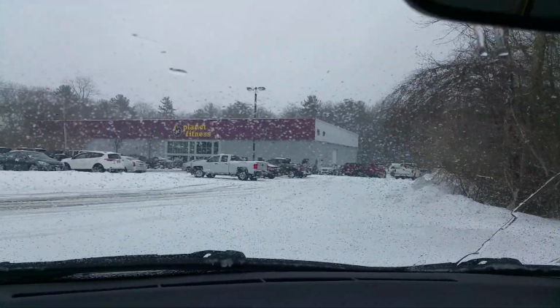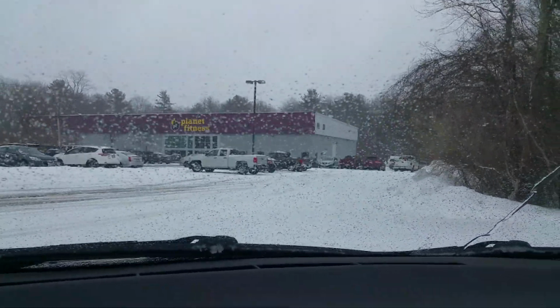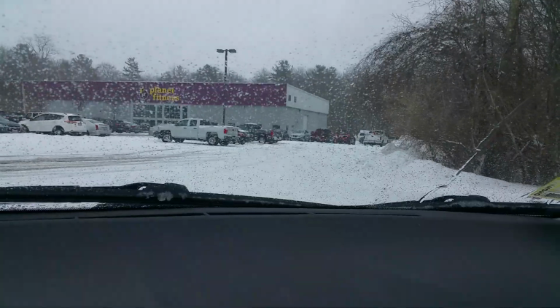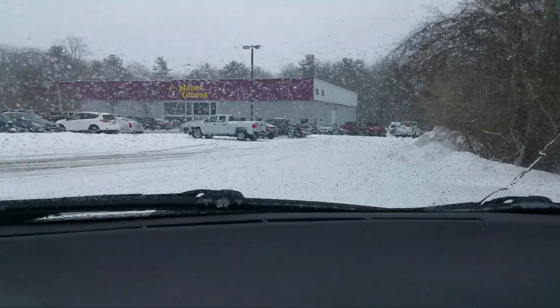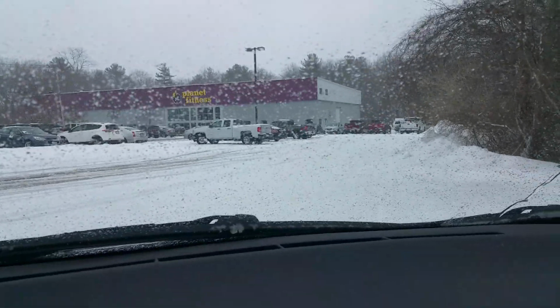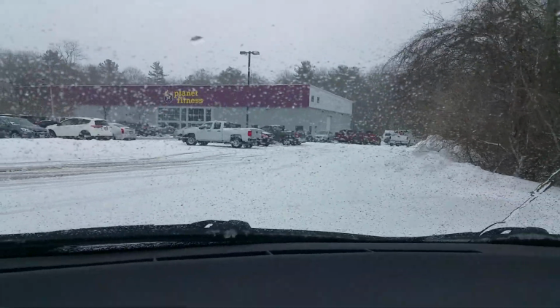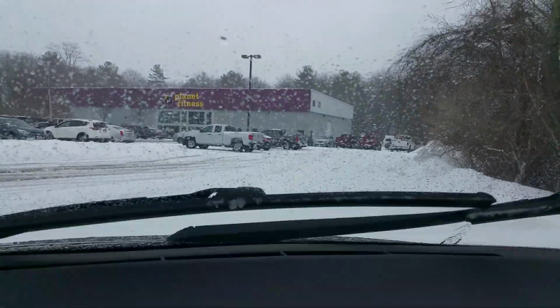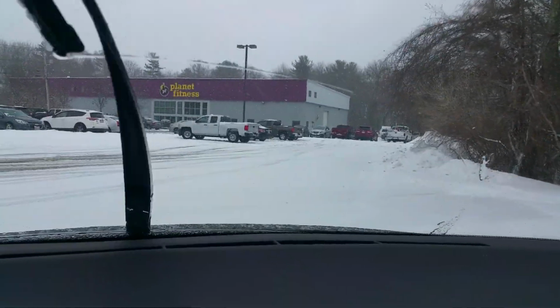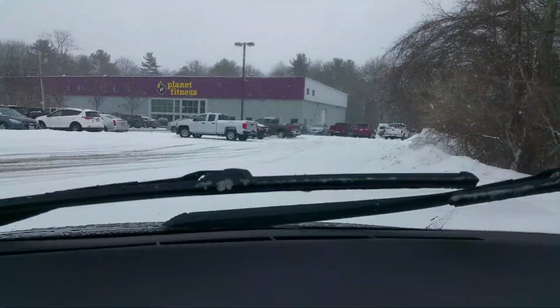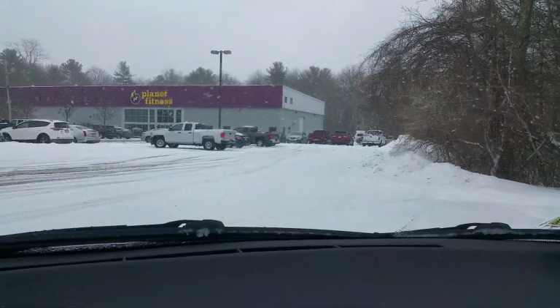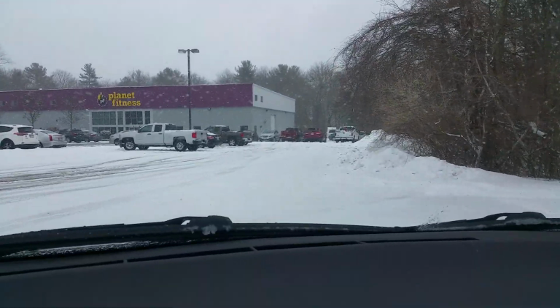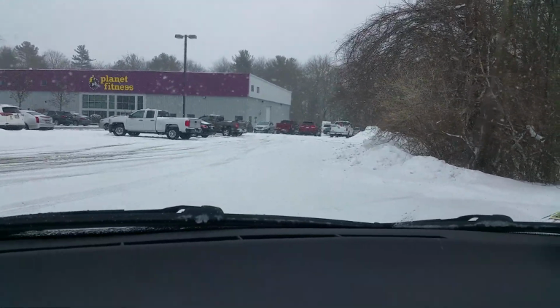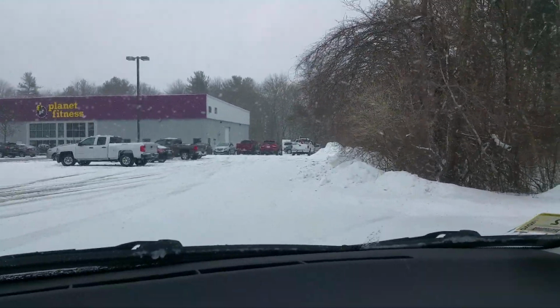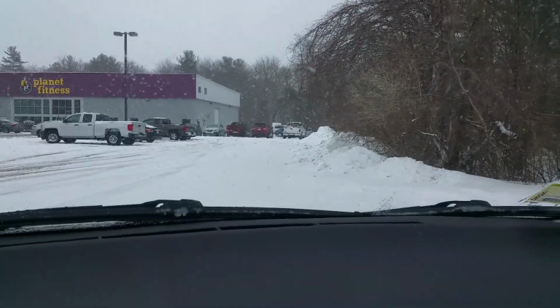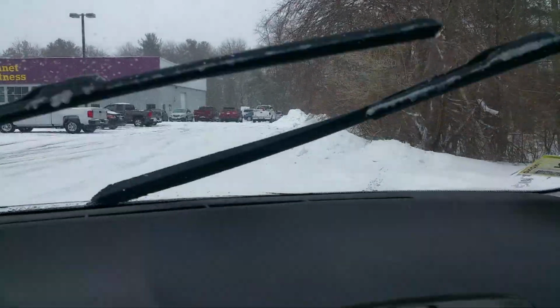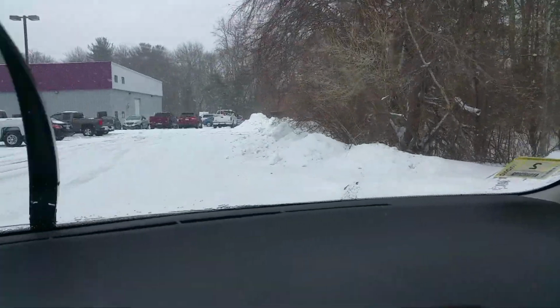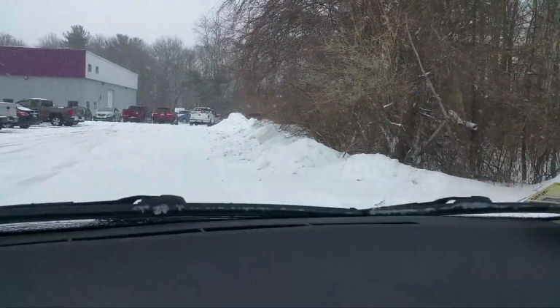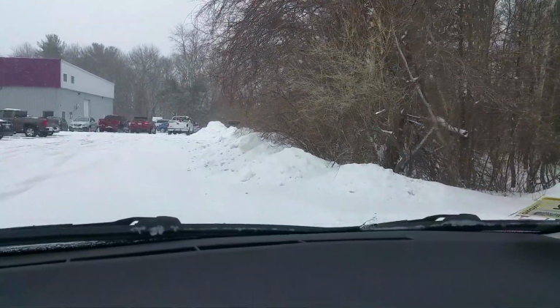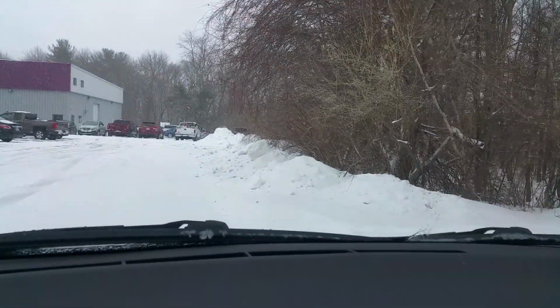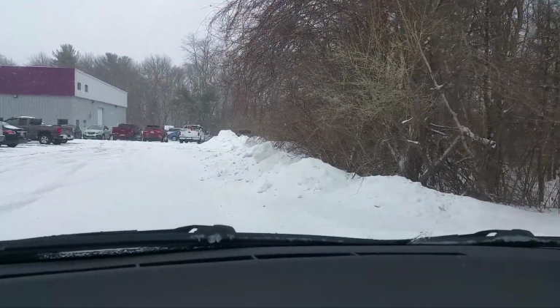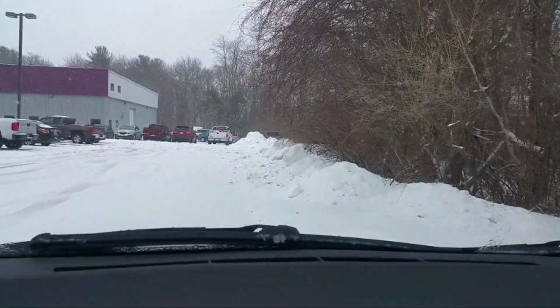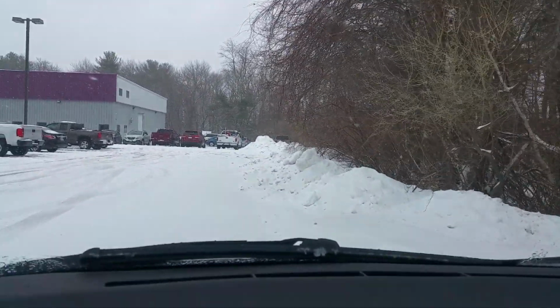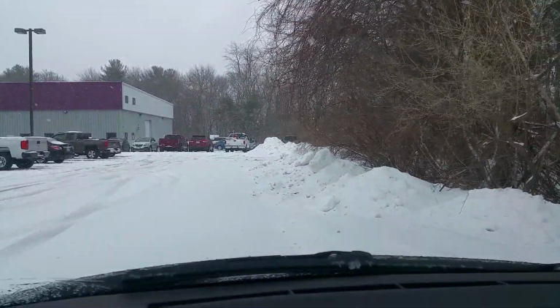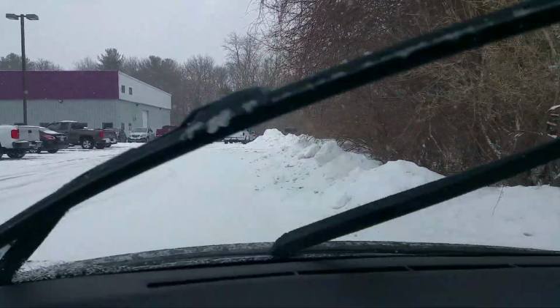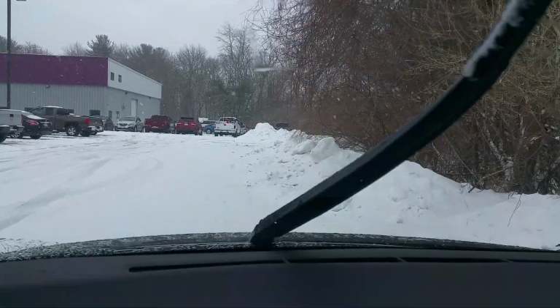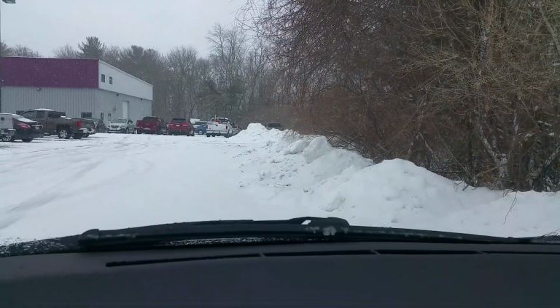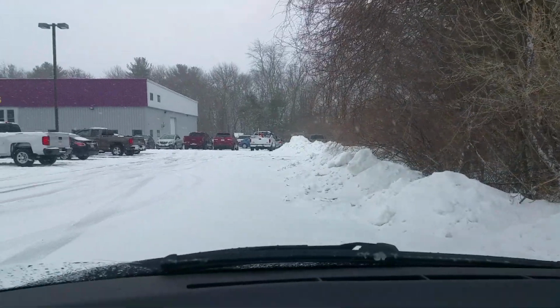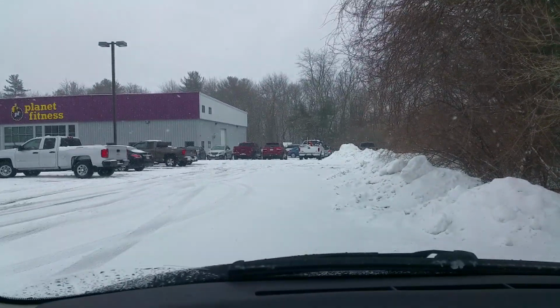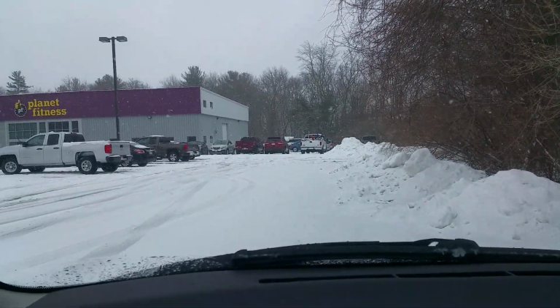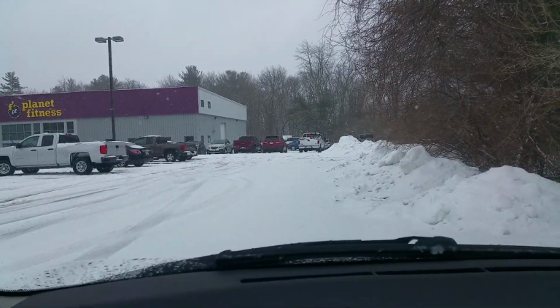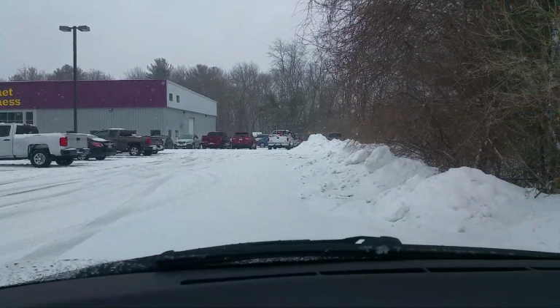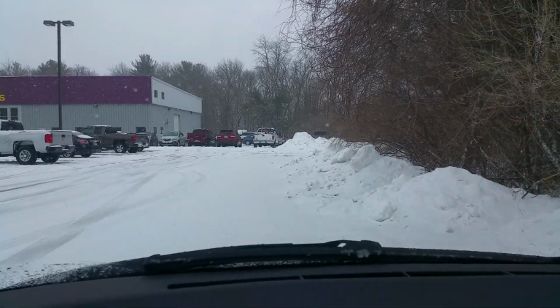We're sliding right now. Look at the car slide. There's the traction control kicking in. There is not a half inch of snow on the ground.